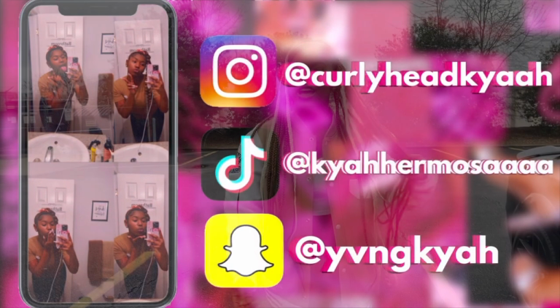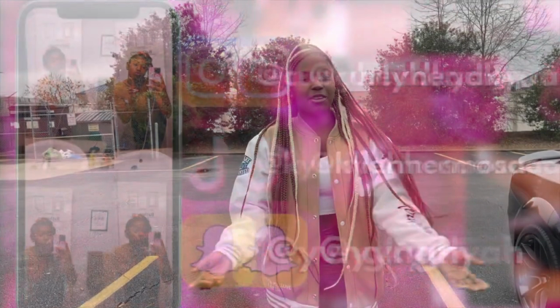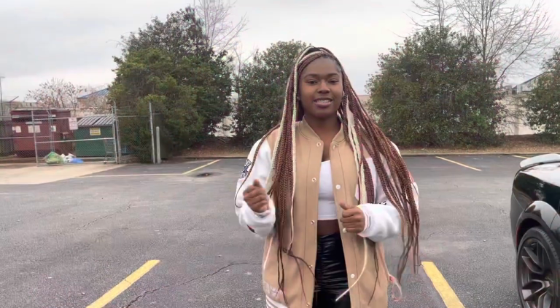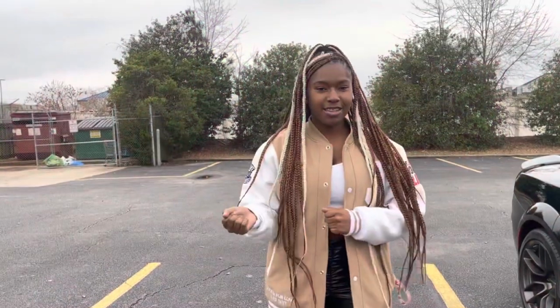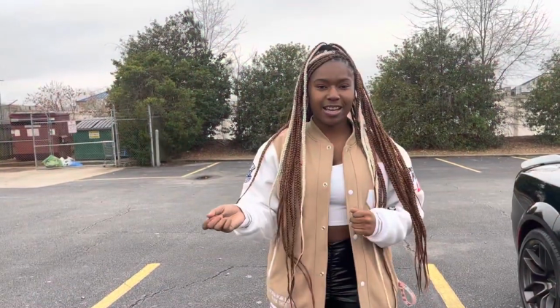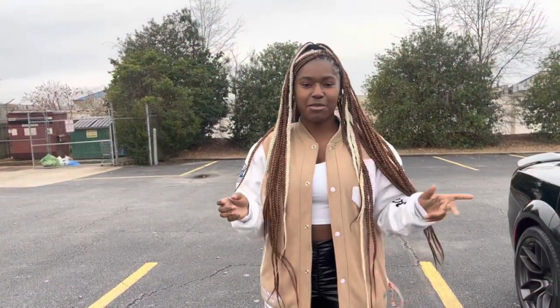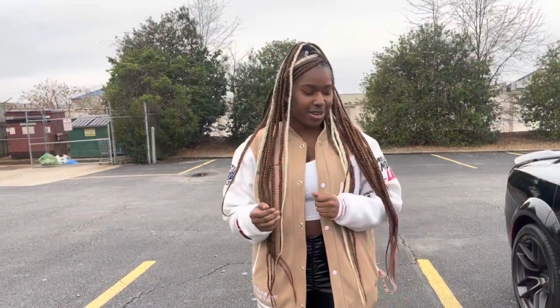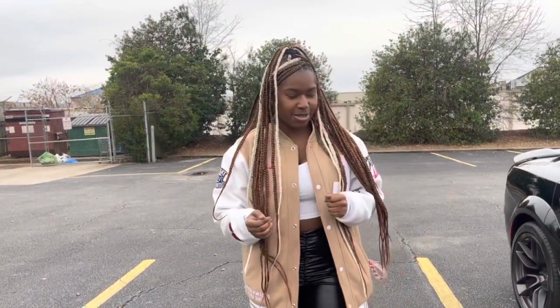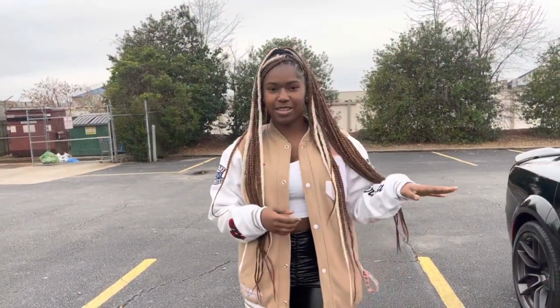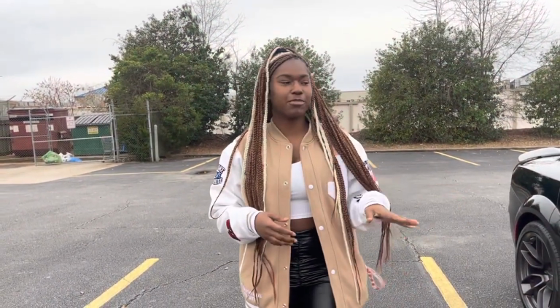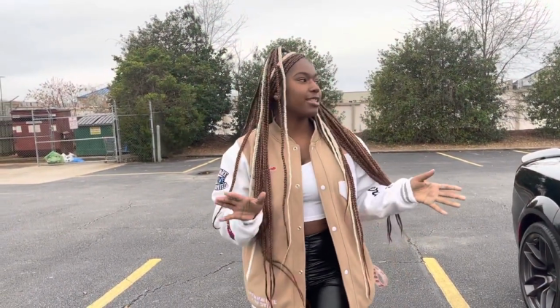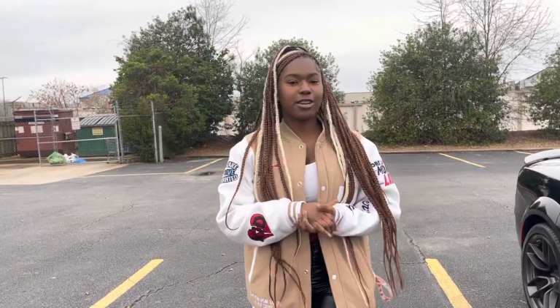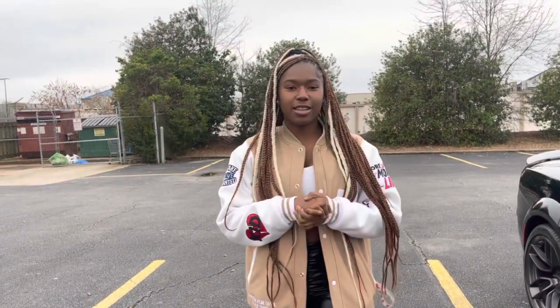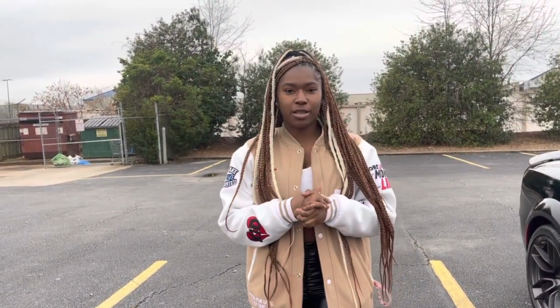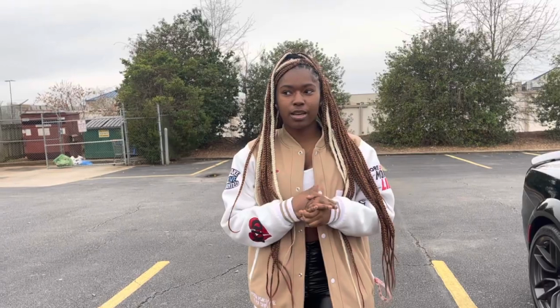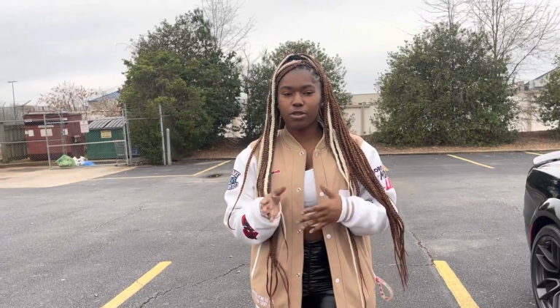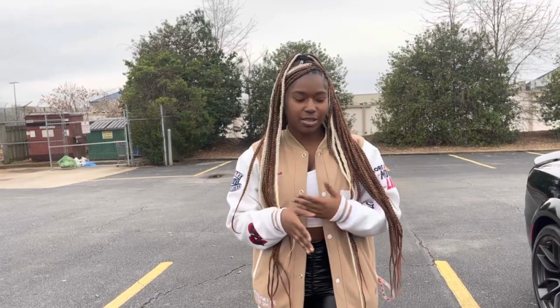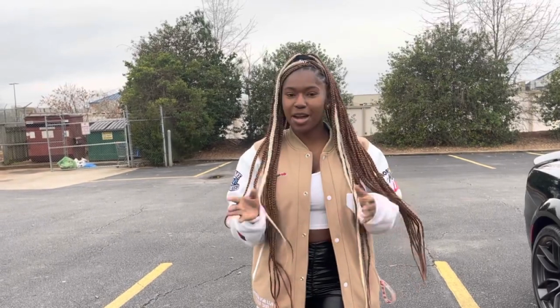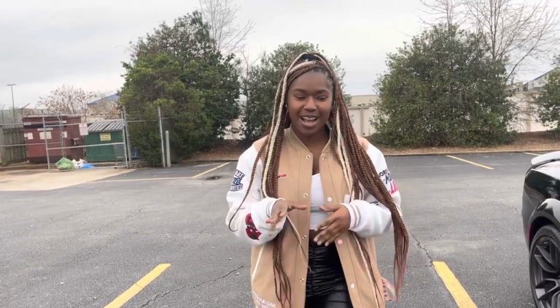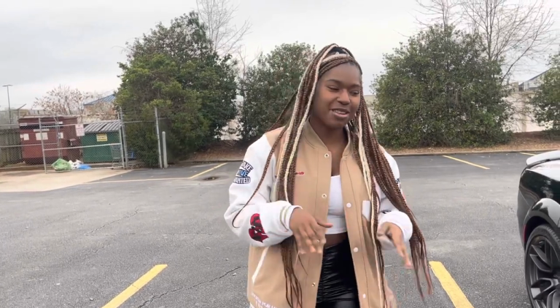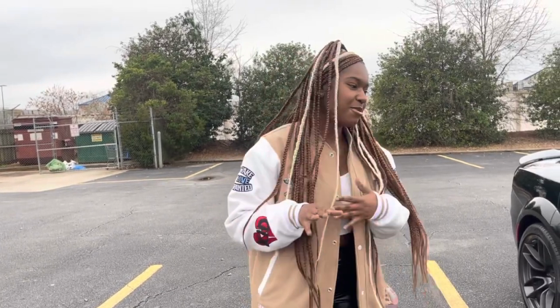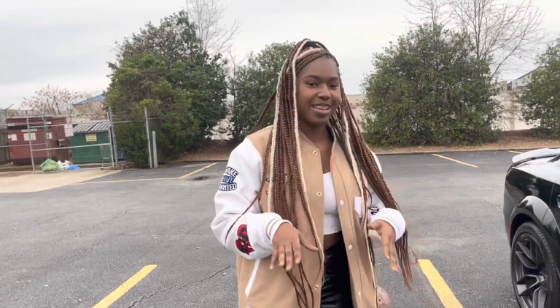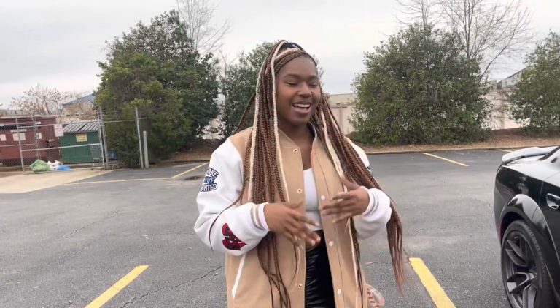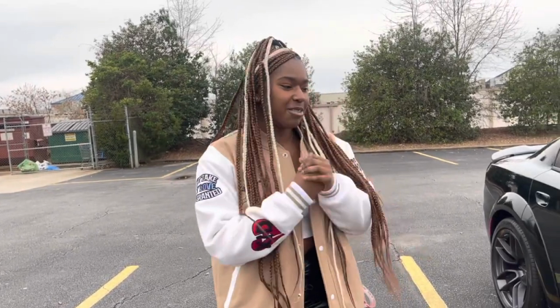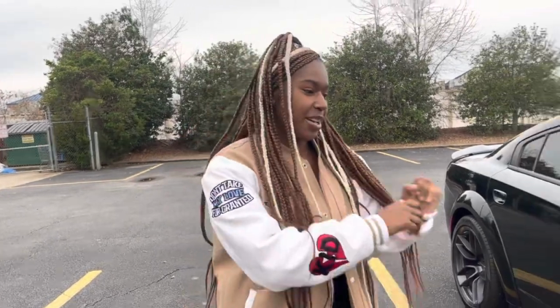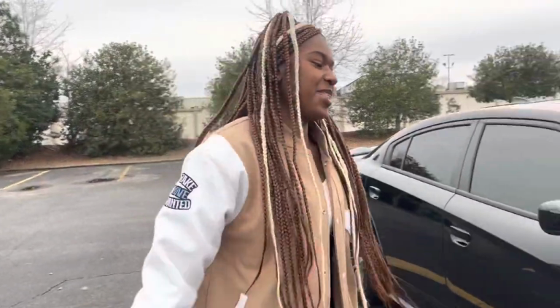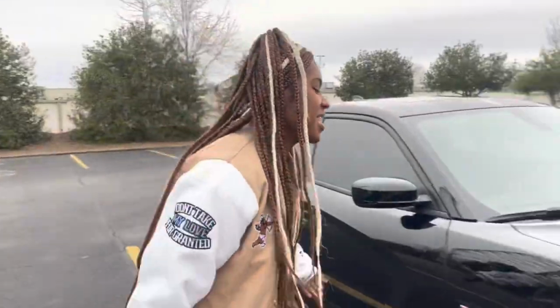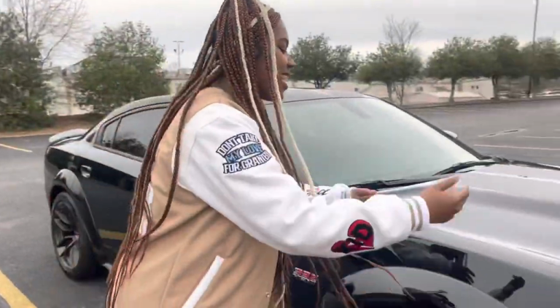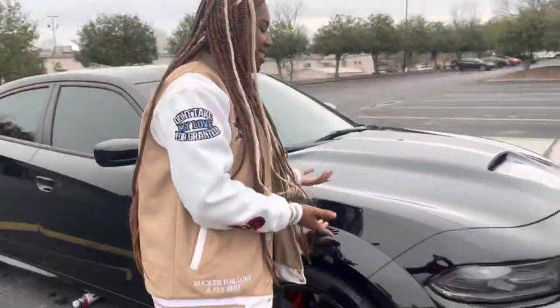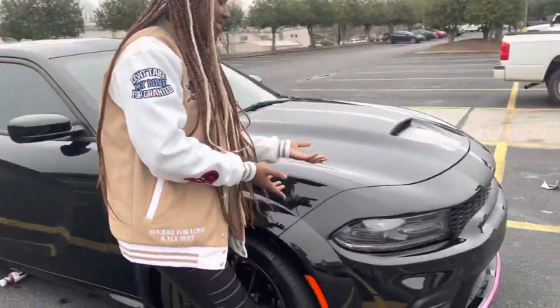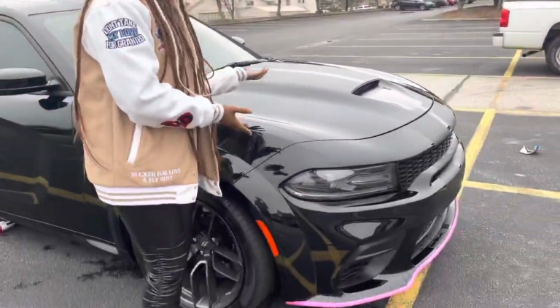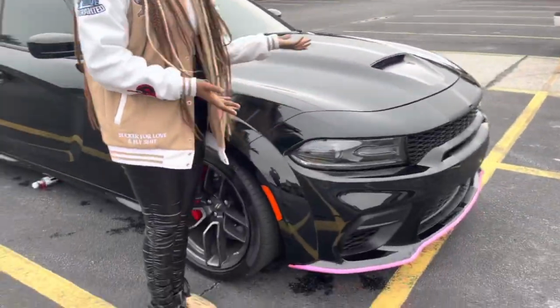Hey you guys, it's SRT Kaya and I'm here with a car tour video. This is my first video in like over a year so I'm kind of shy, so bear with me. This is the front of my car.